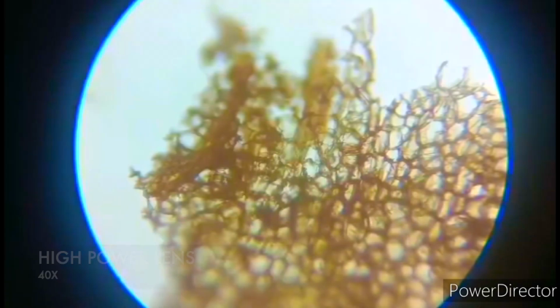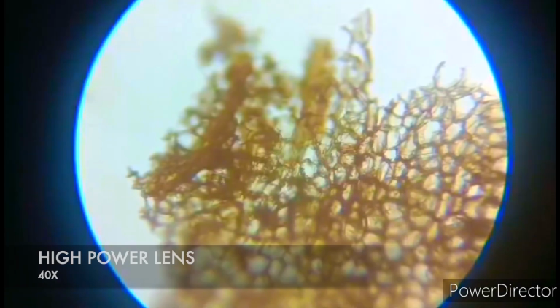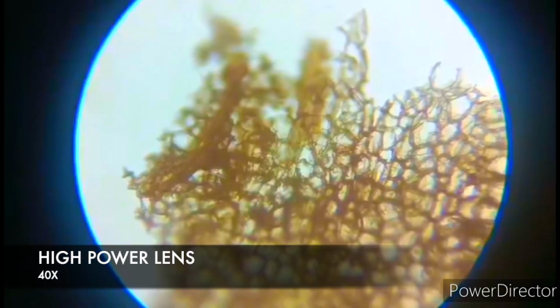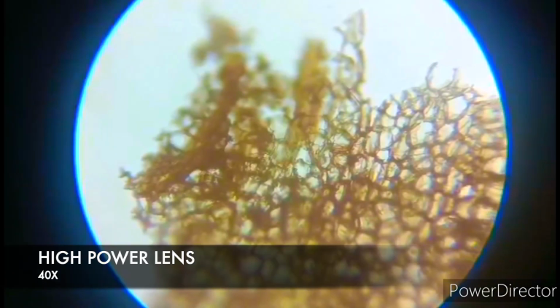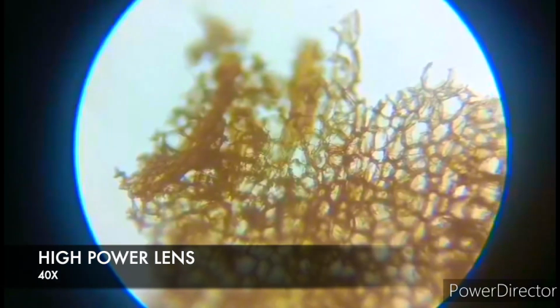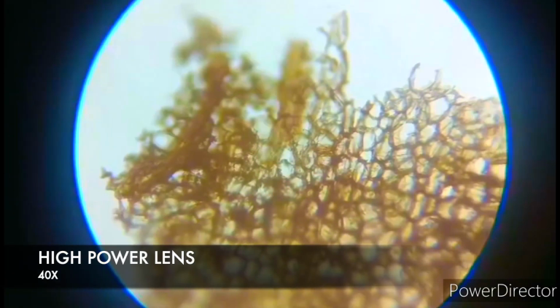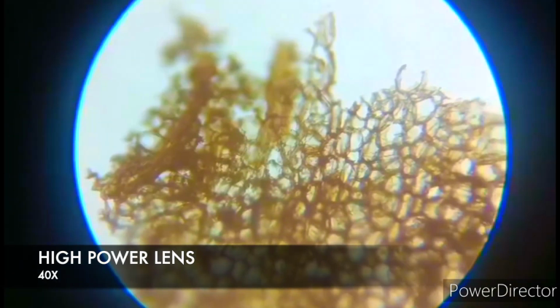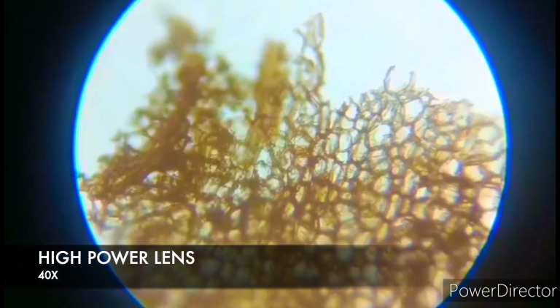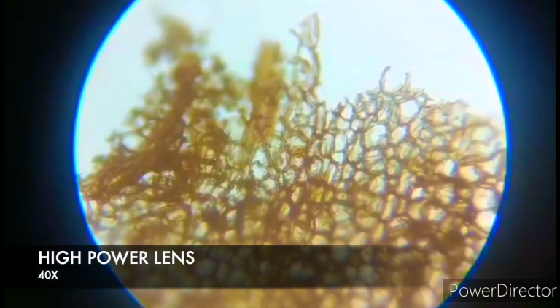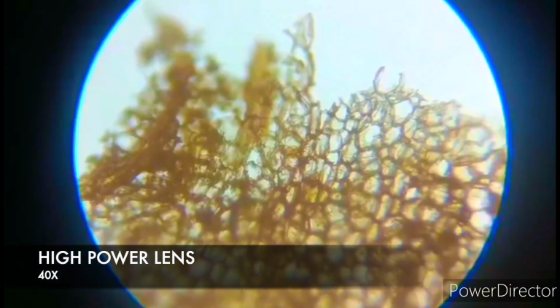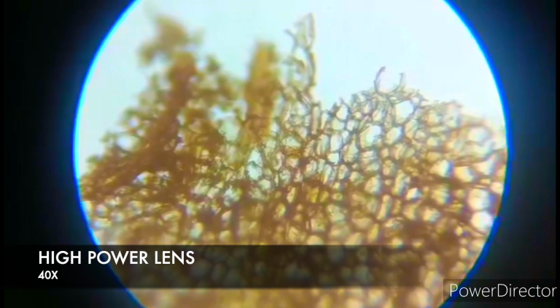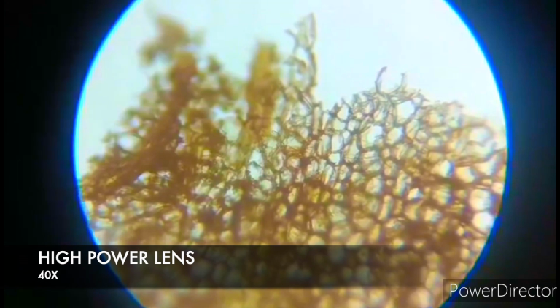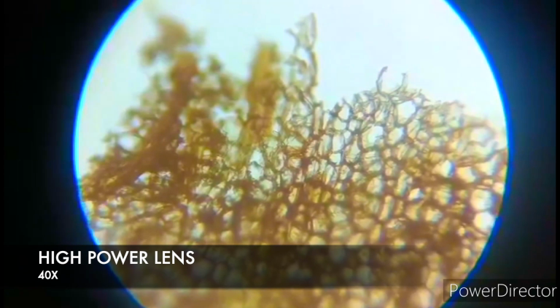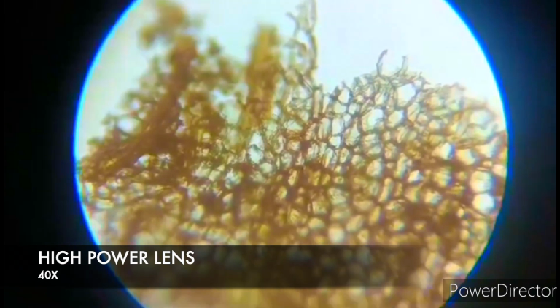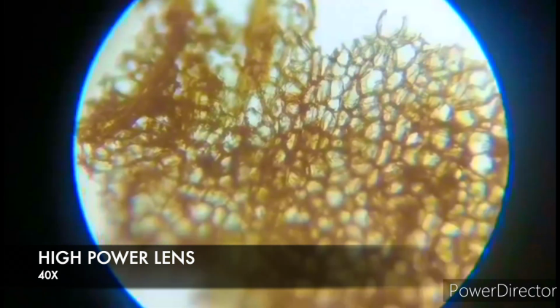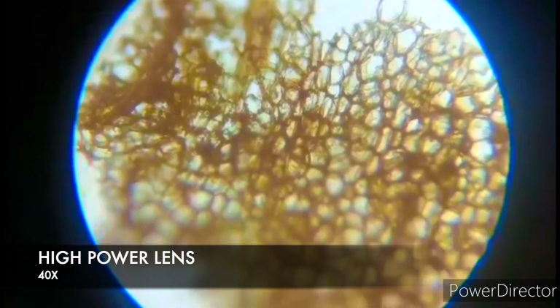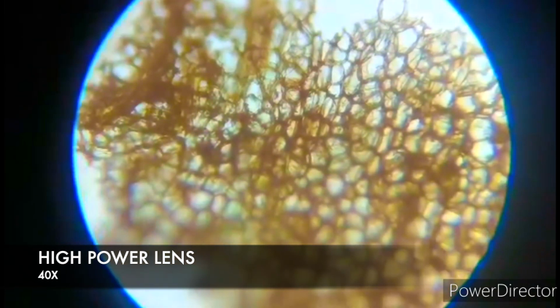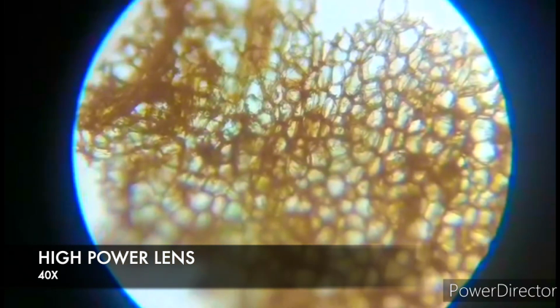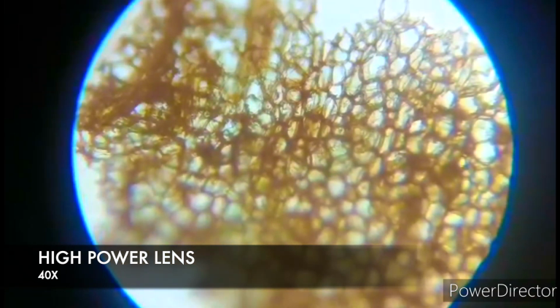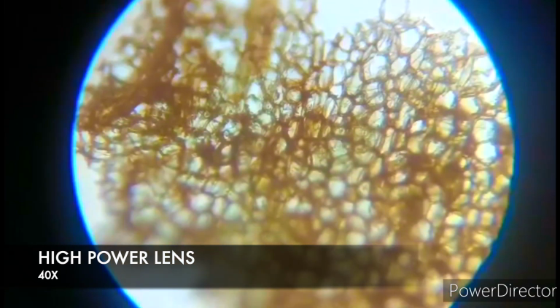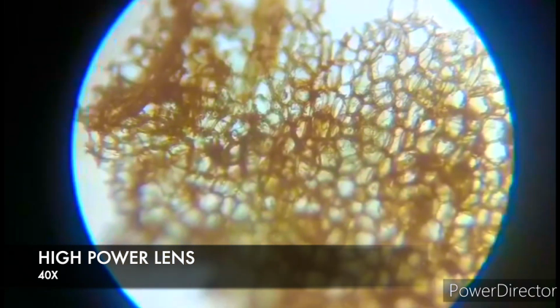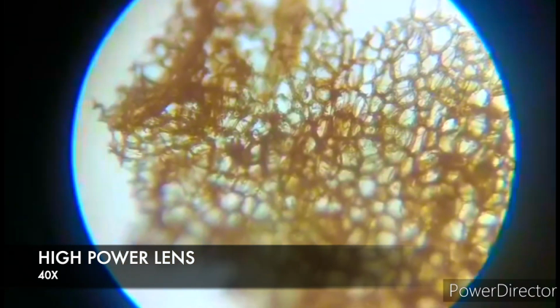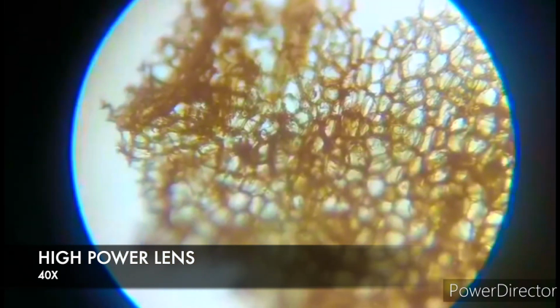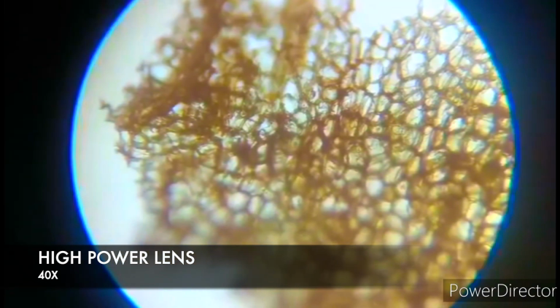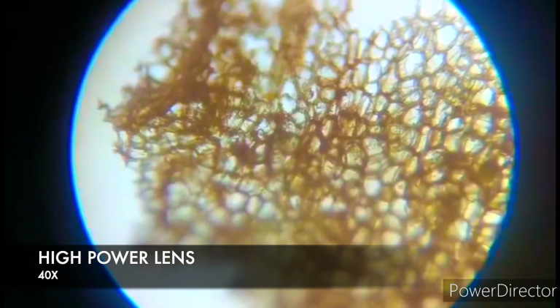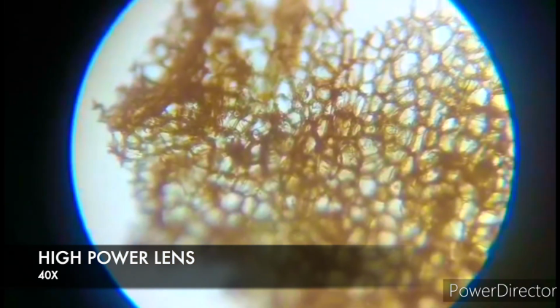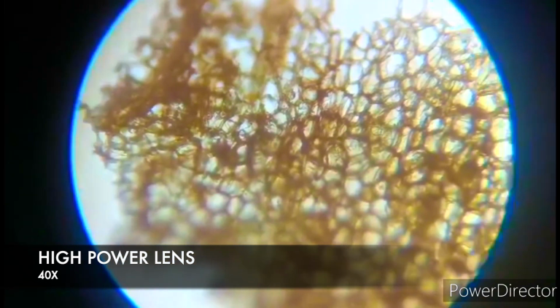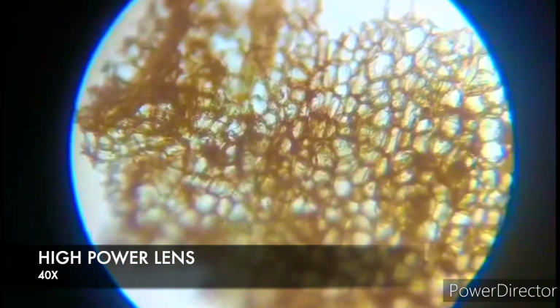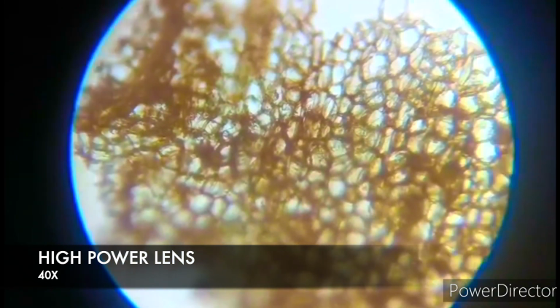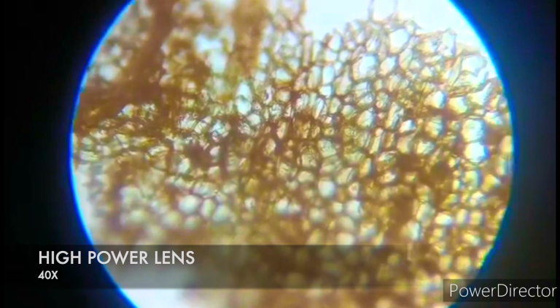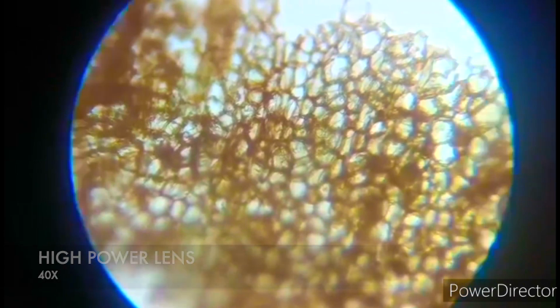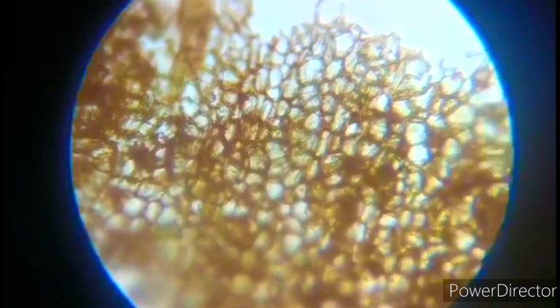Let us look at the details of the cork cell under the high power objective lens to see it clearly and closely.